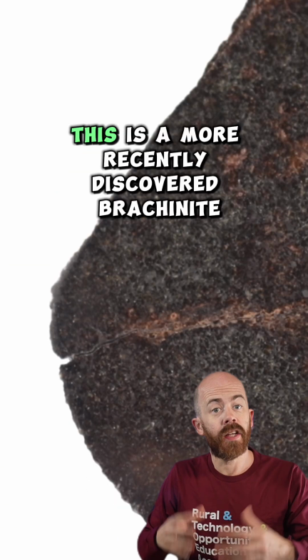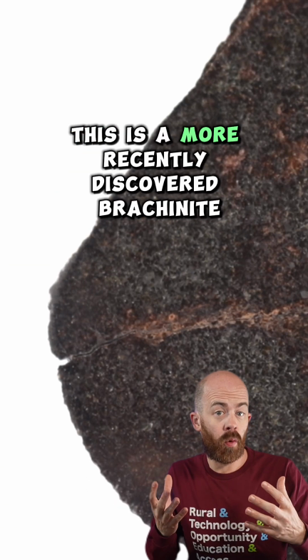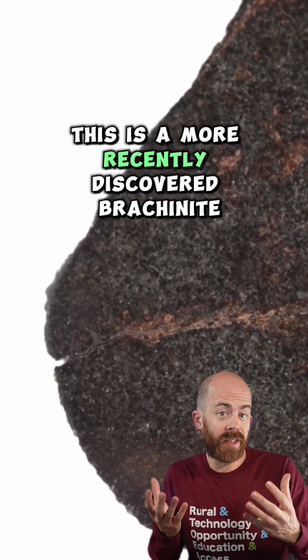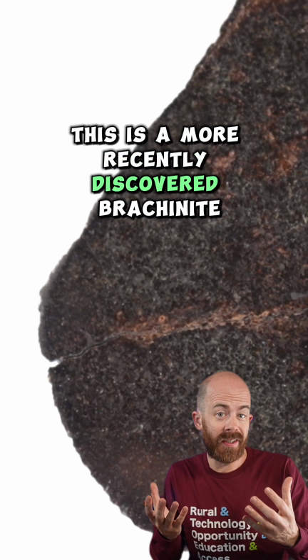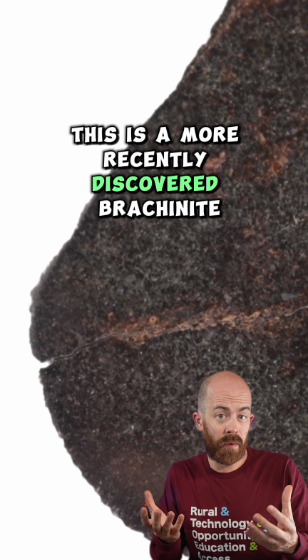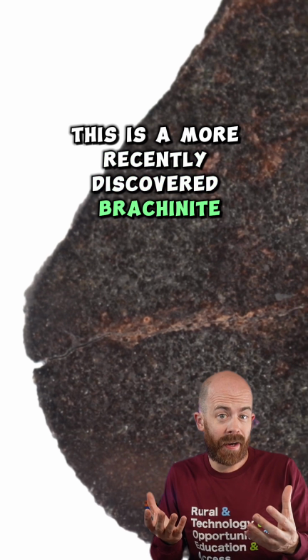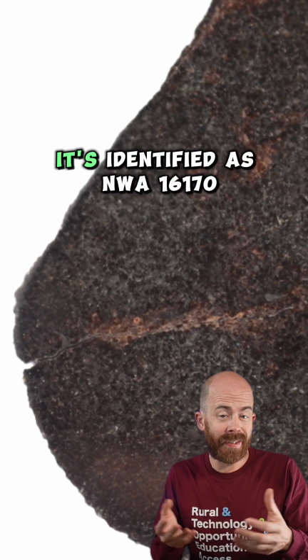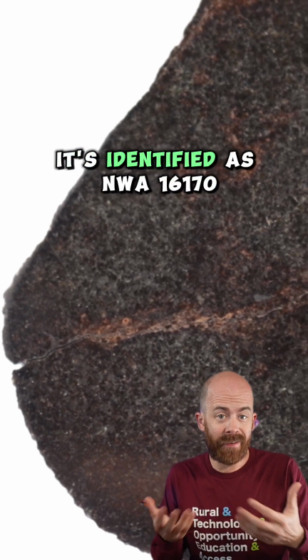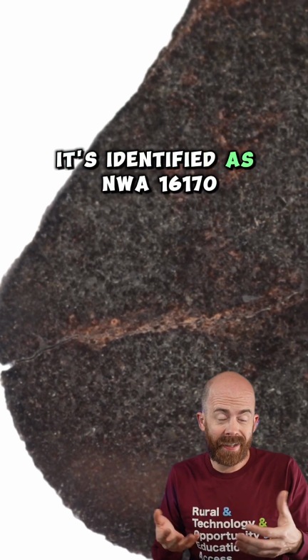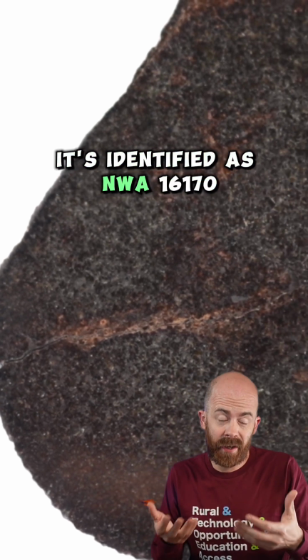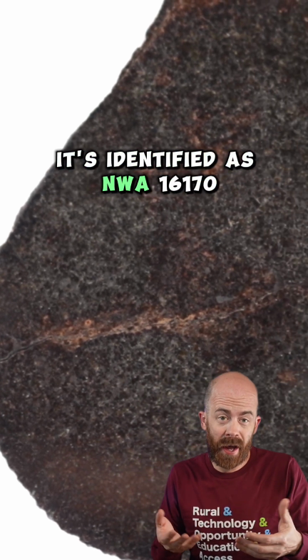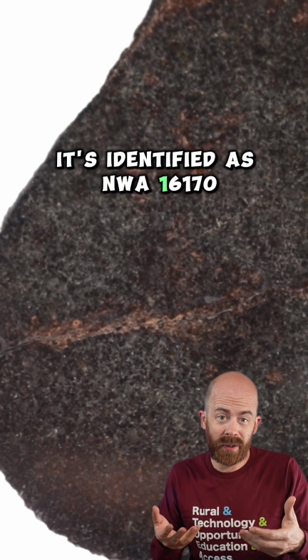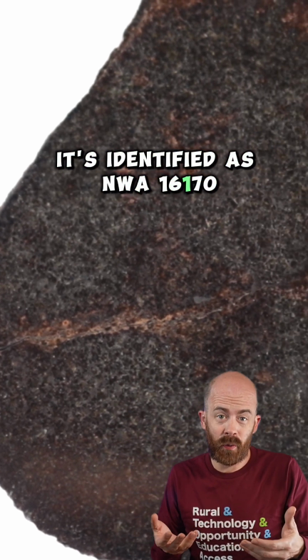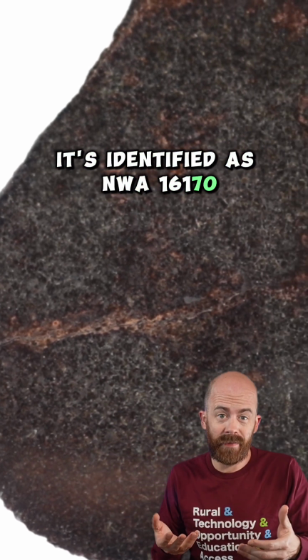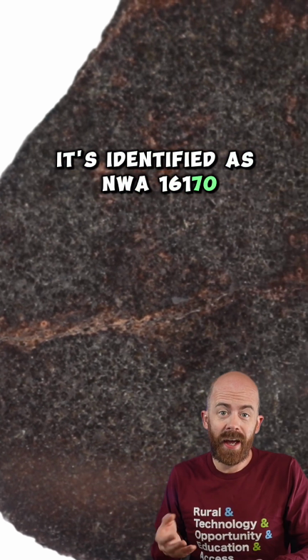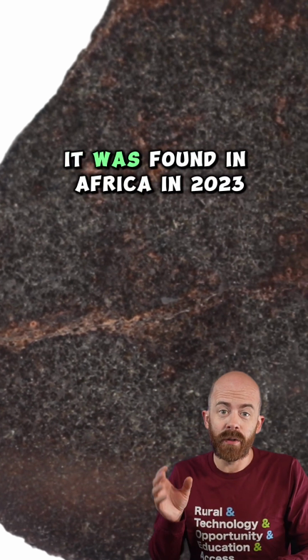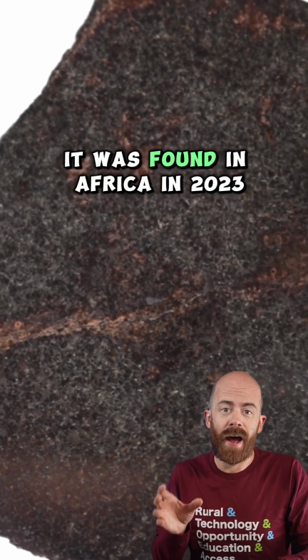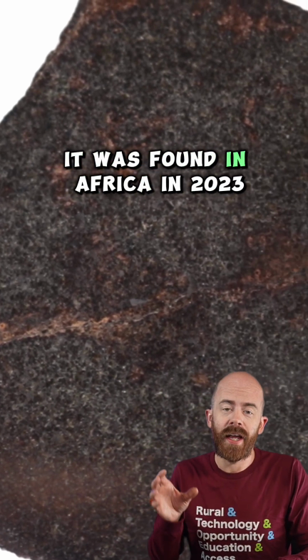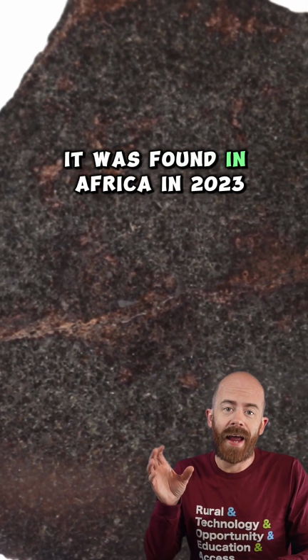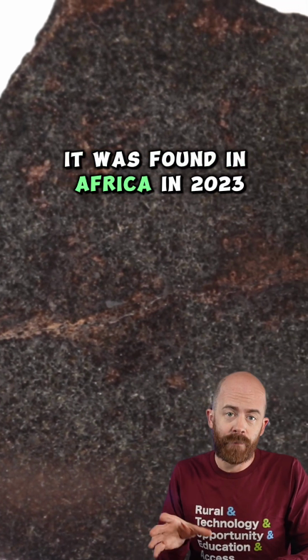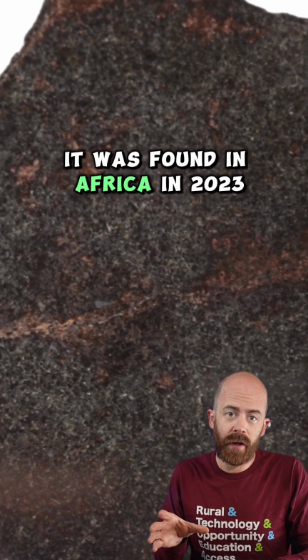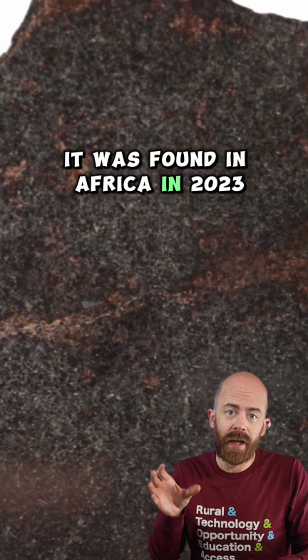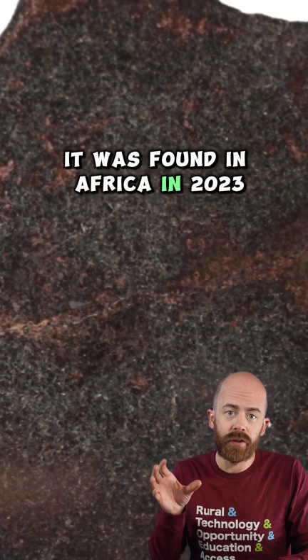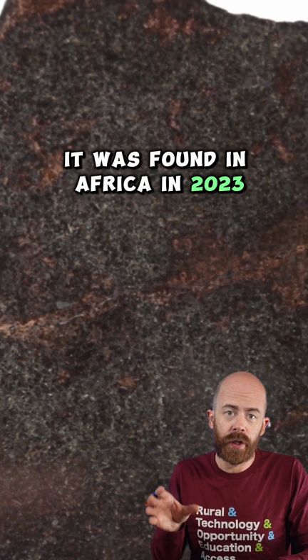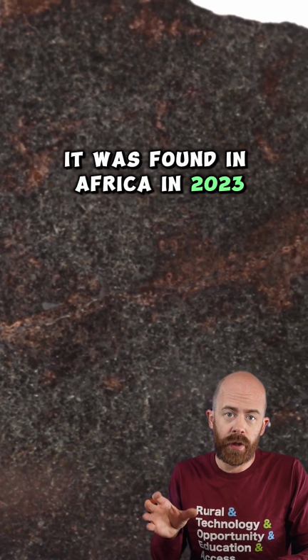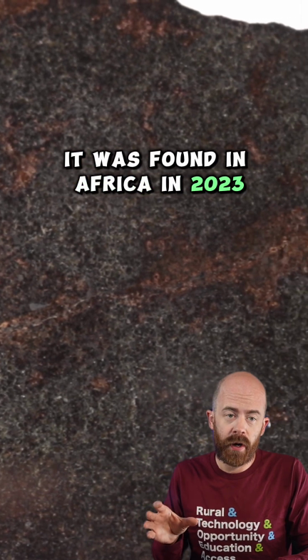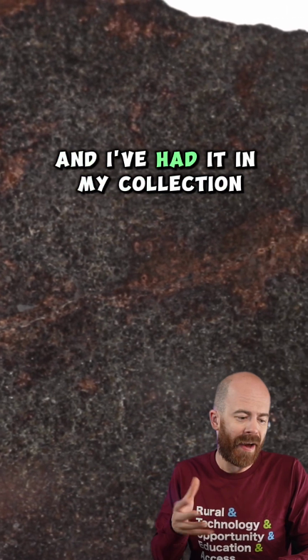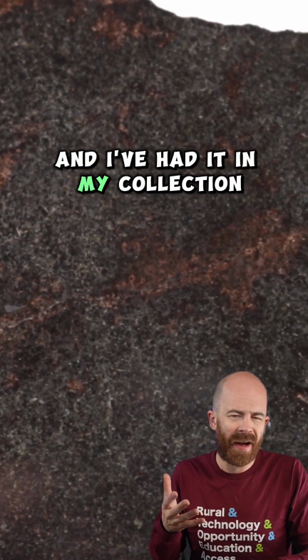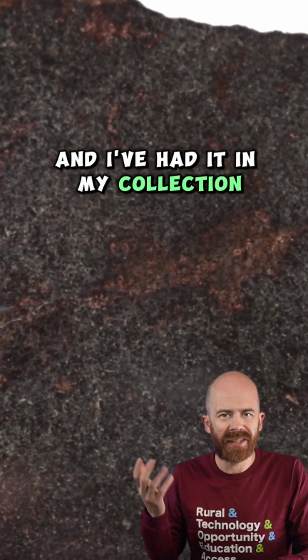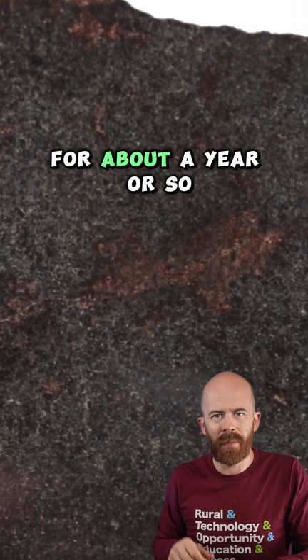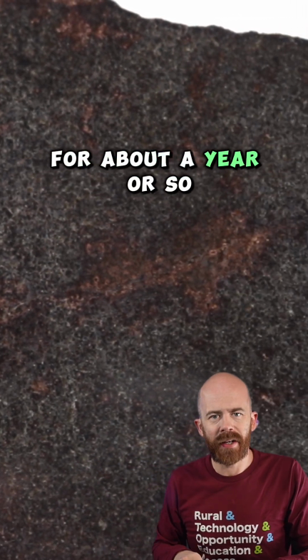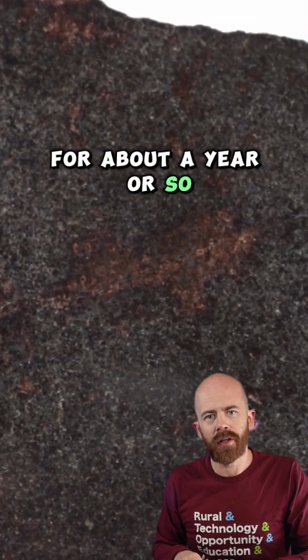This is a more recently discovered brackenite. It's identified as NWA 16170. It was found in Africa in 2023 and I've had it in my collection for about a year or so.